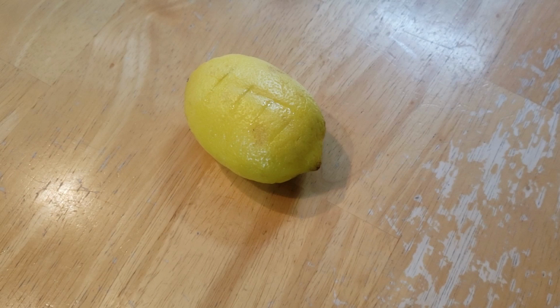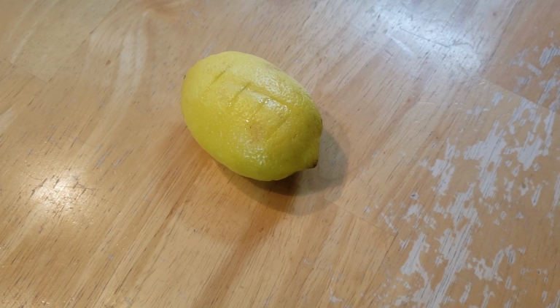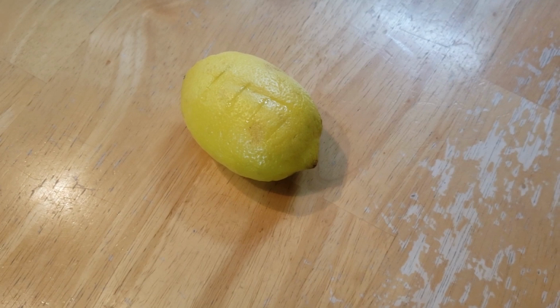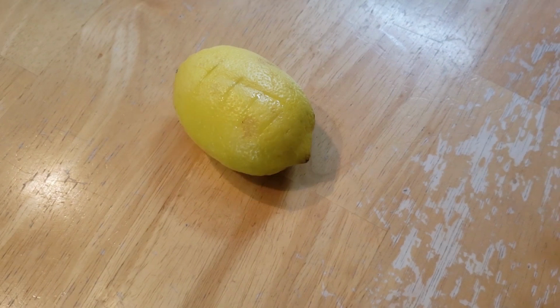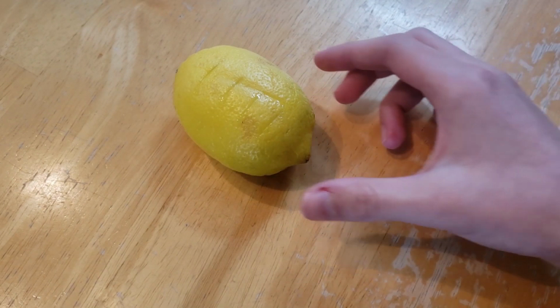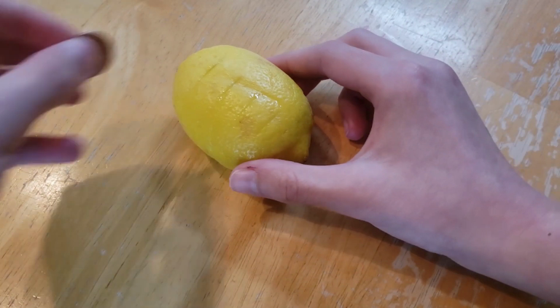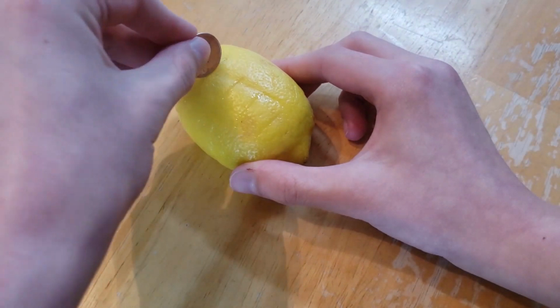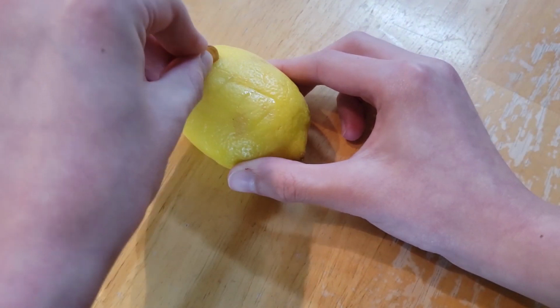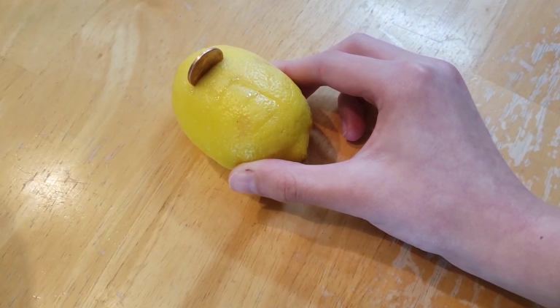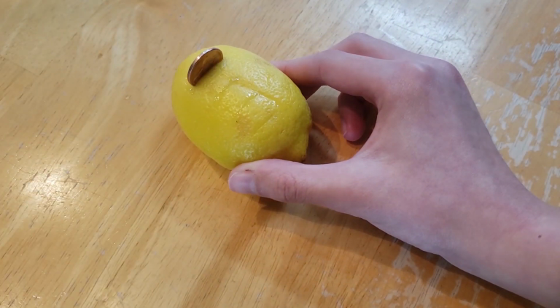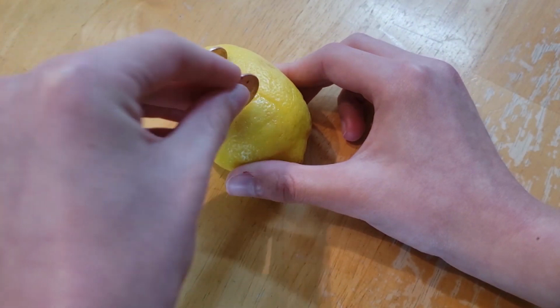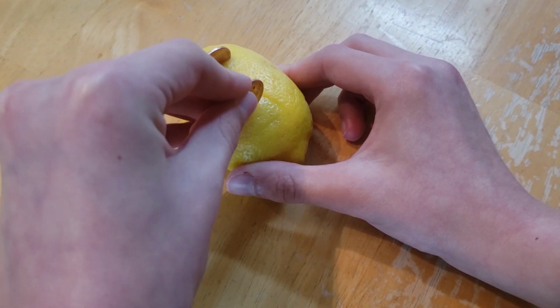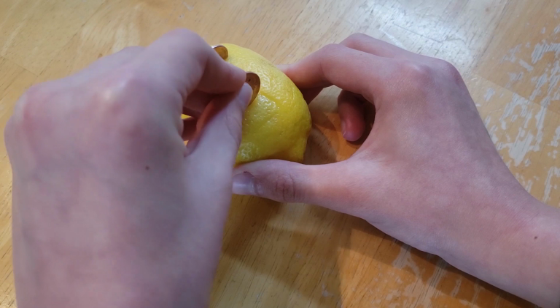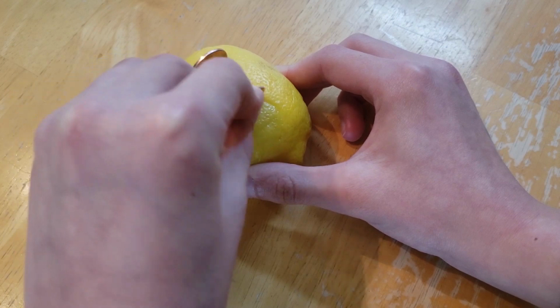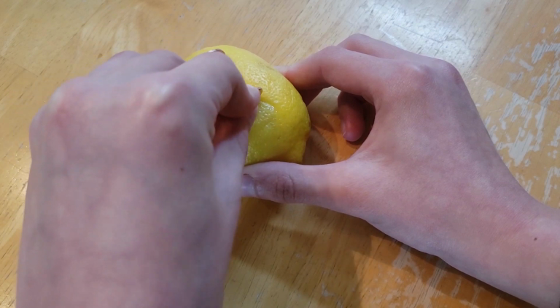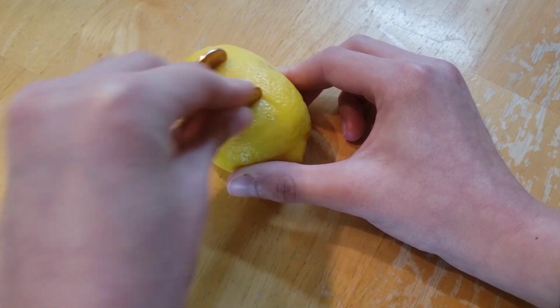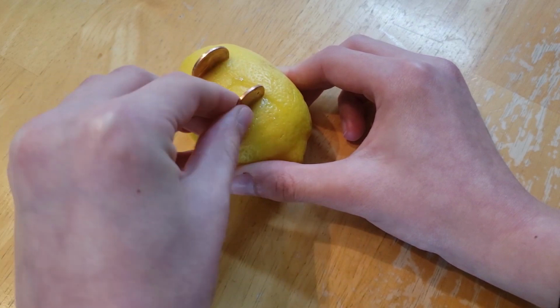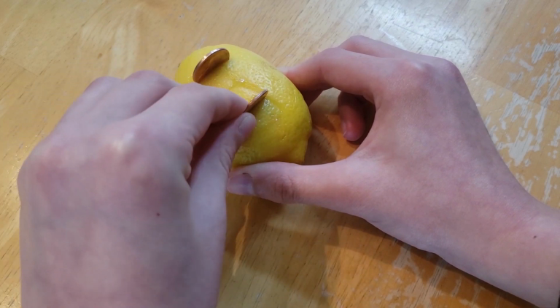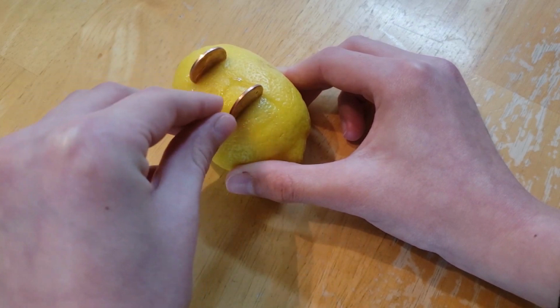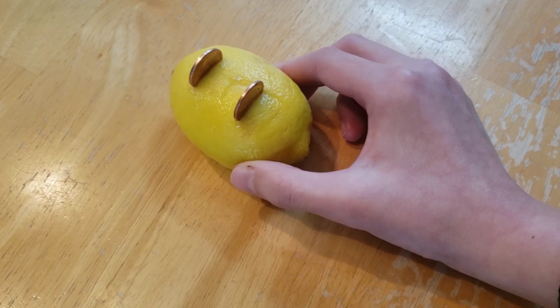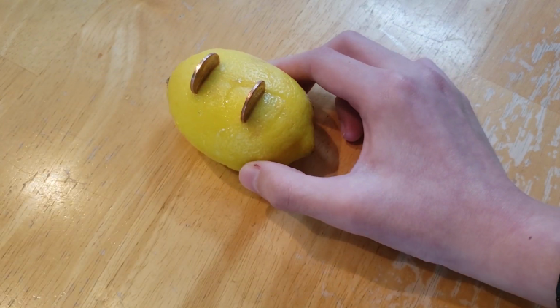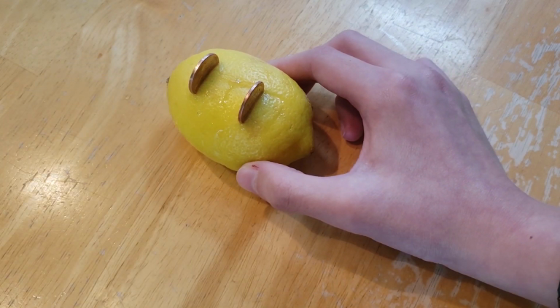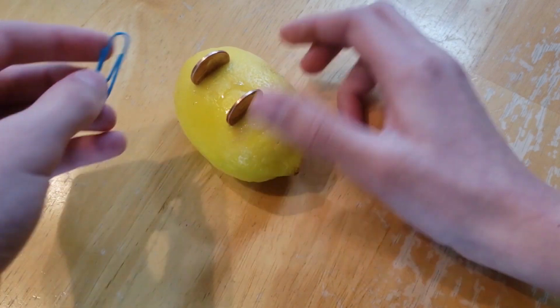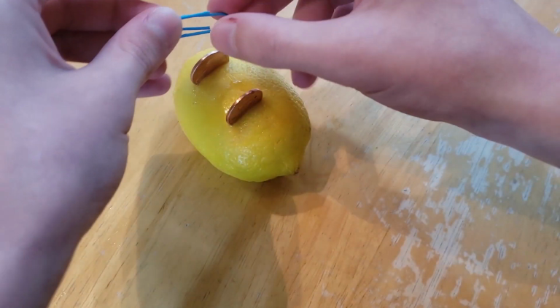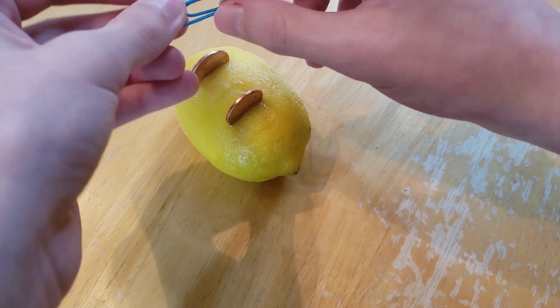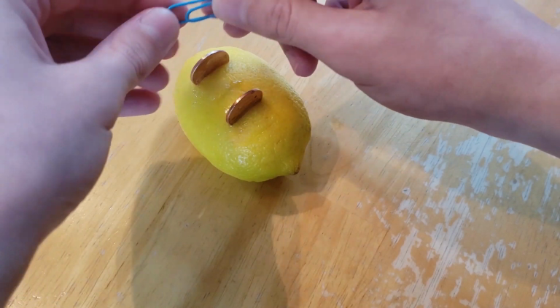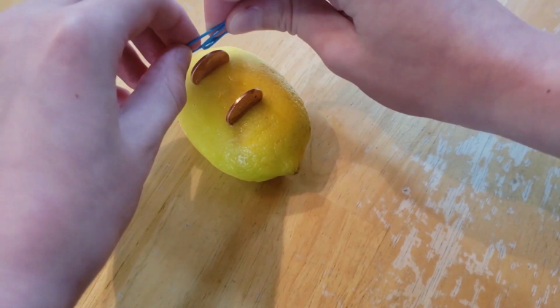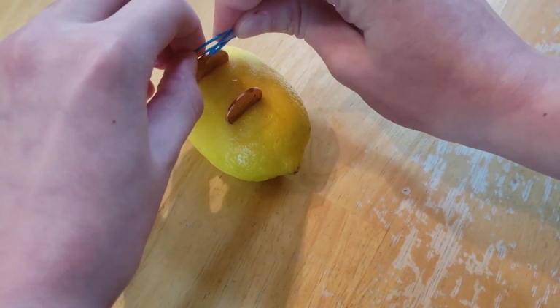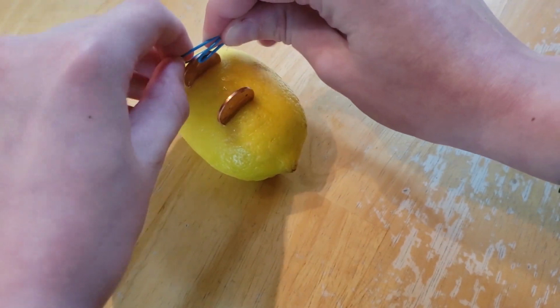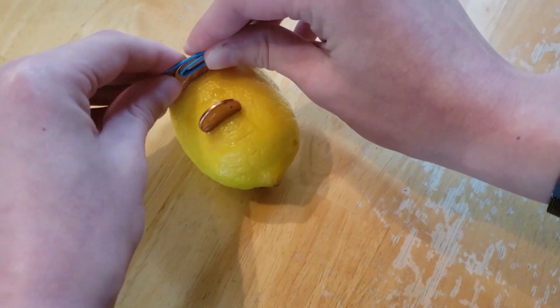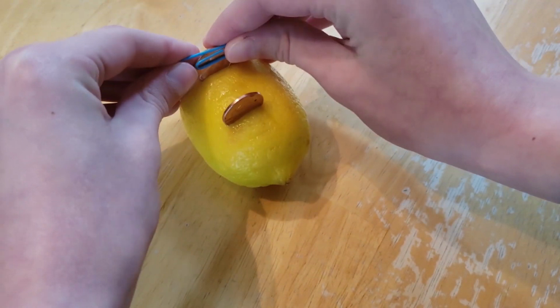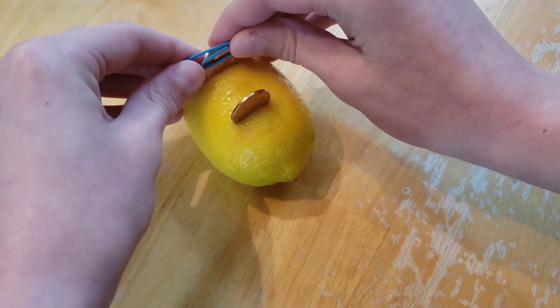In incisions one and three, stick pennies into the holes halfway down. After that, stick plastic-coated paper clips on top of each penny.